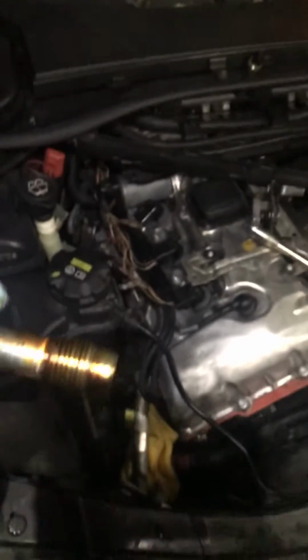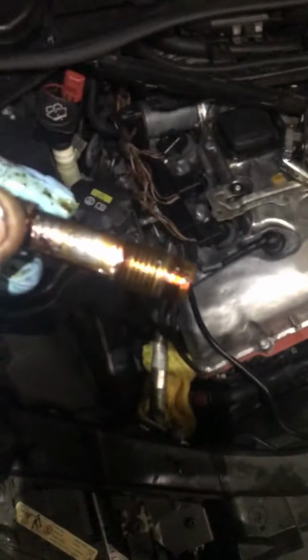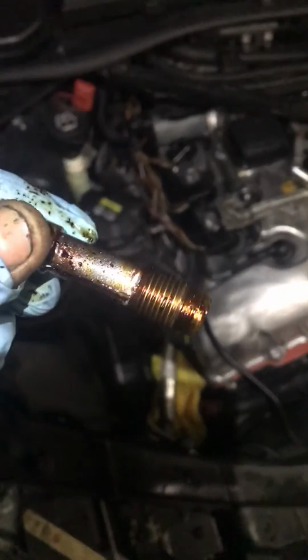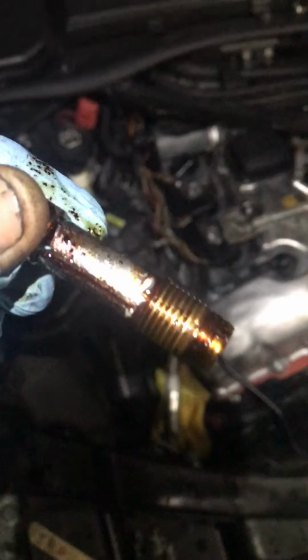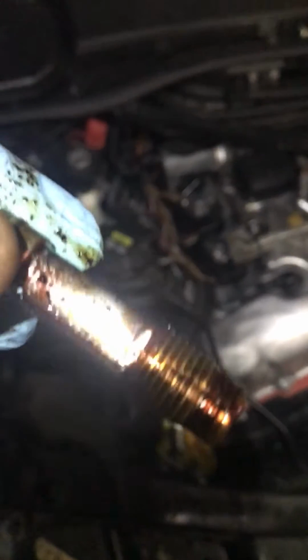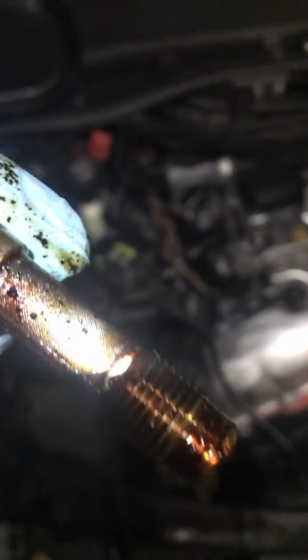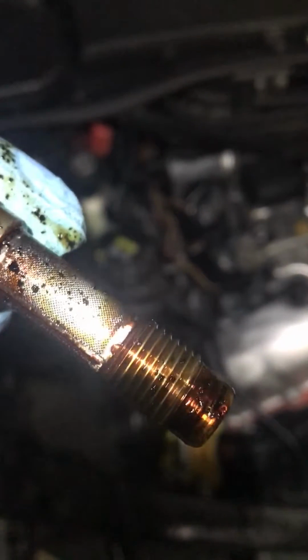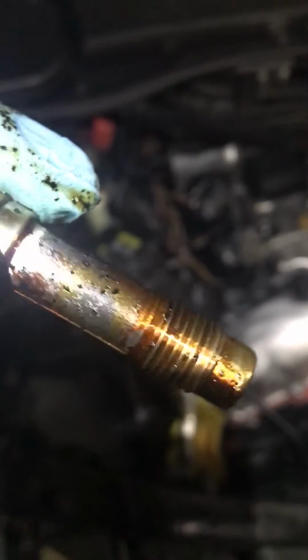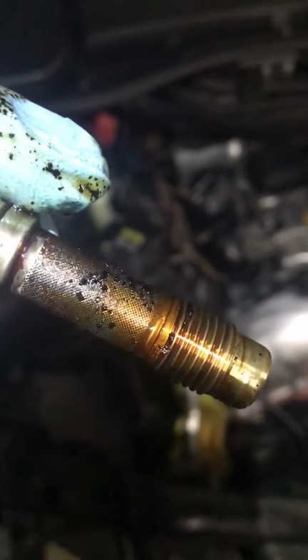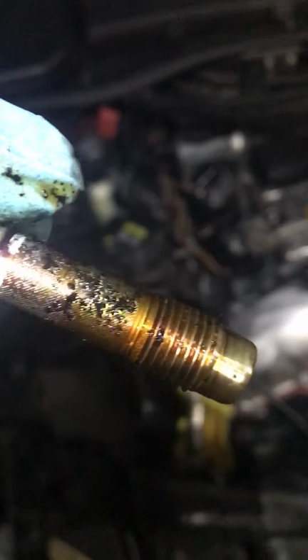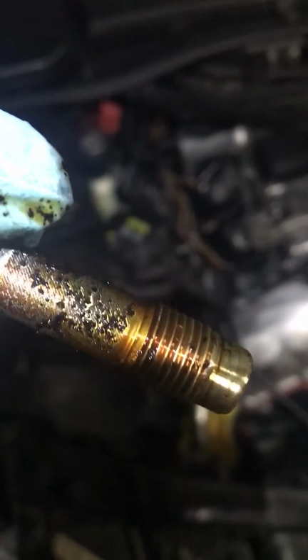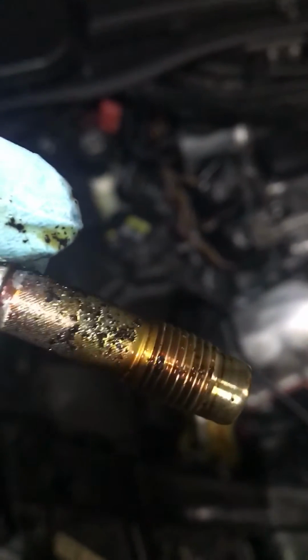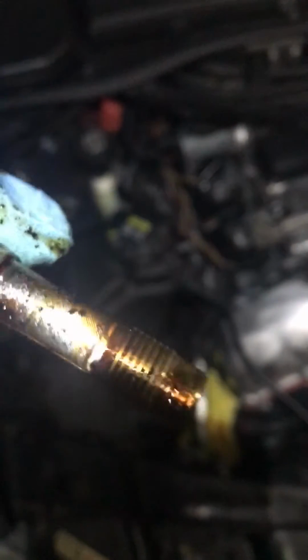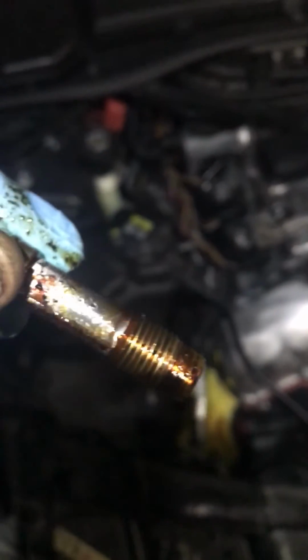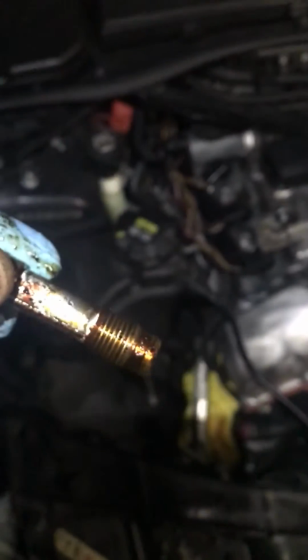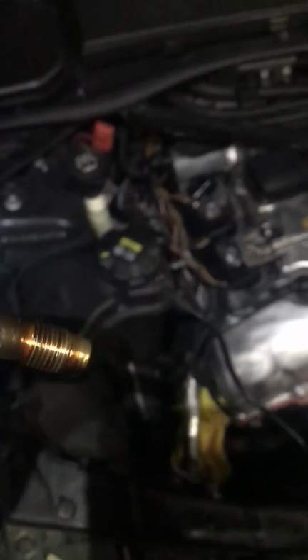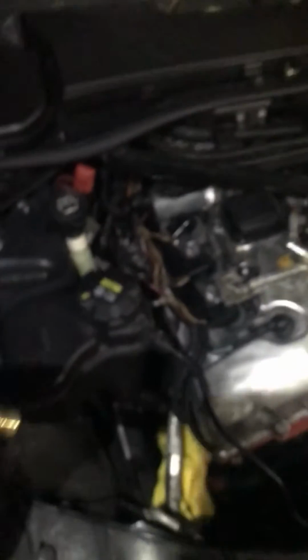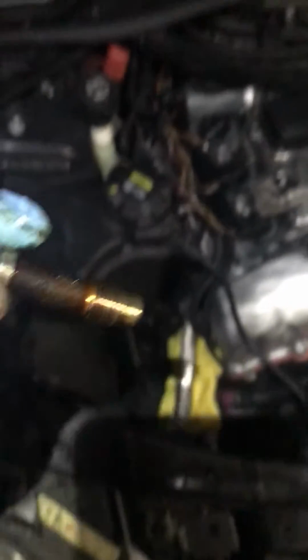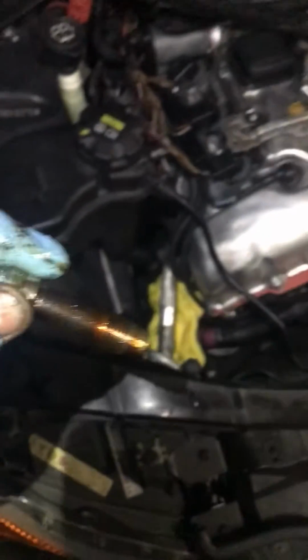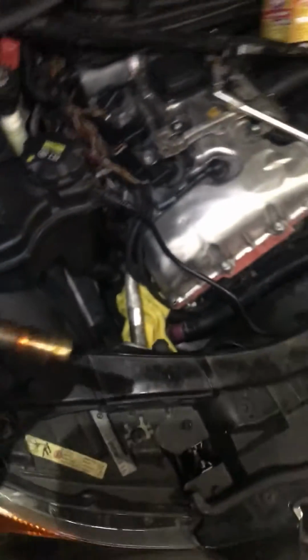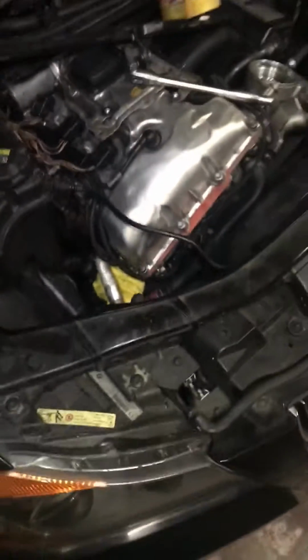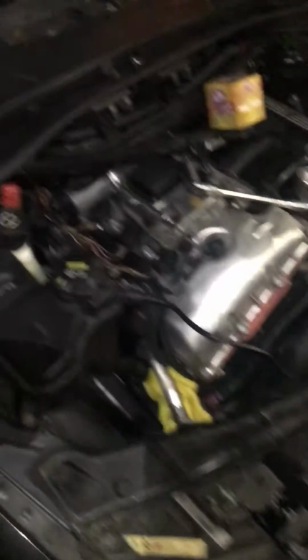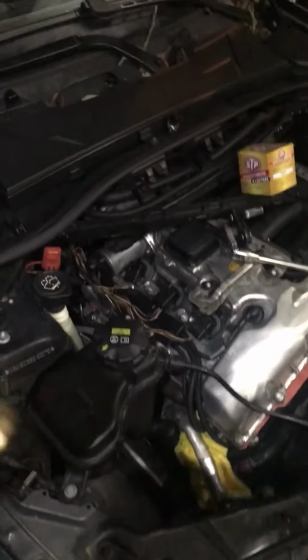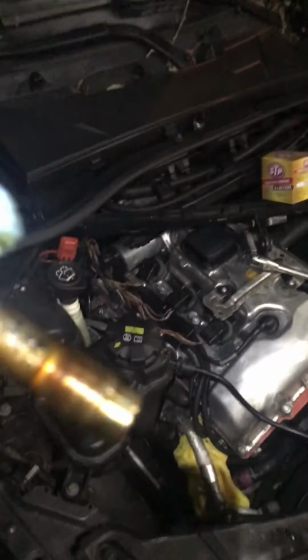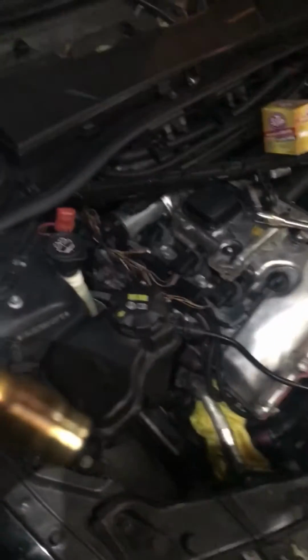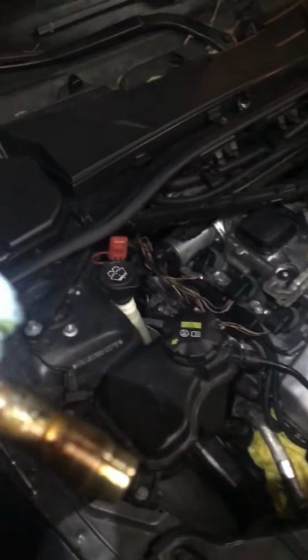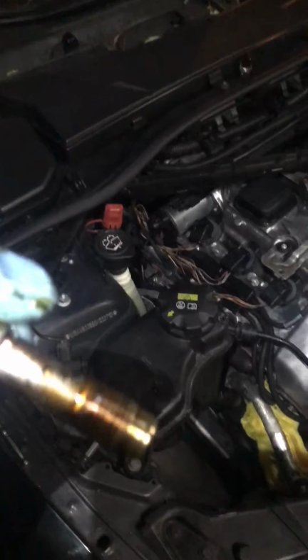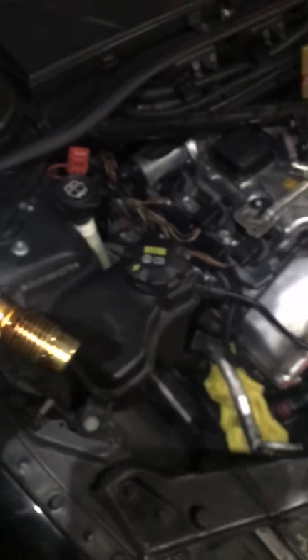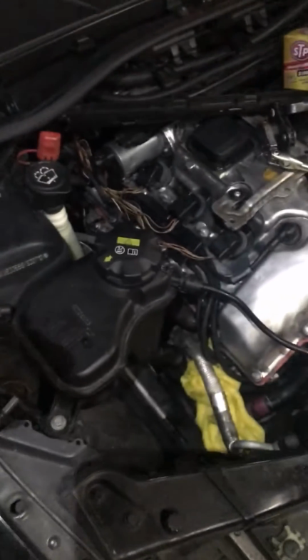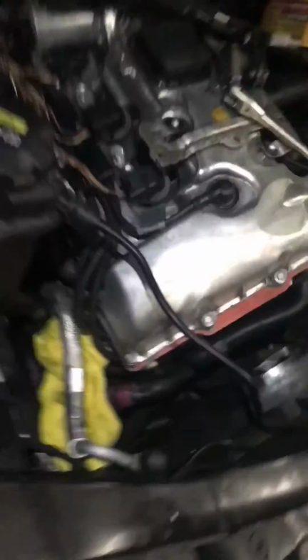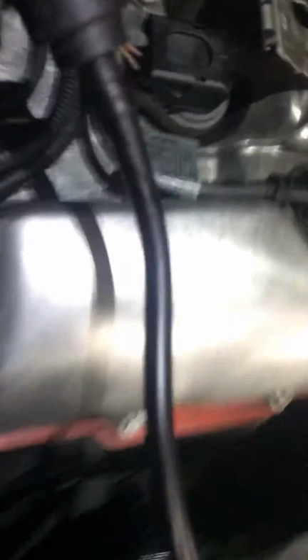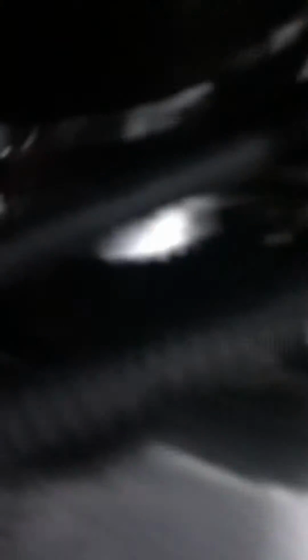I haven't checked these before — first time checking them. We're finding these pretty clogged up and full of debris. They kind of look like the oil pressure check valves I did on the 7 series, but these ones actually have a filter screen located here on the side of the head.